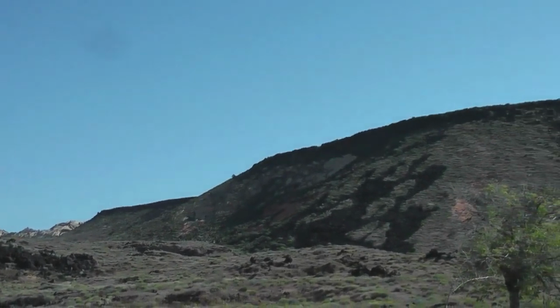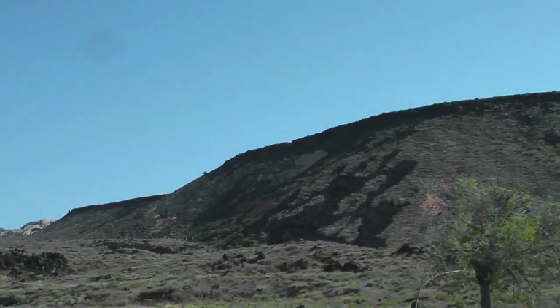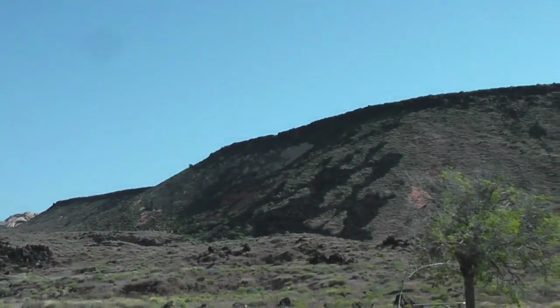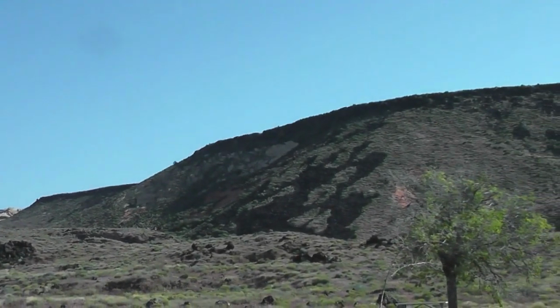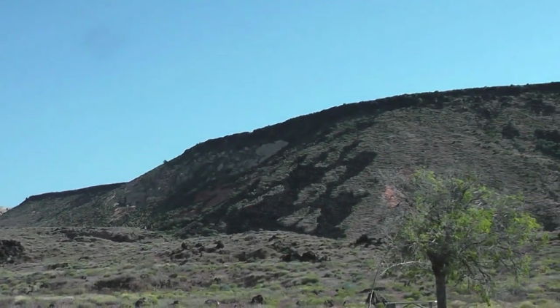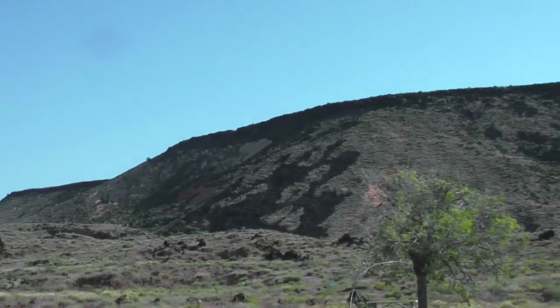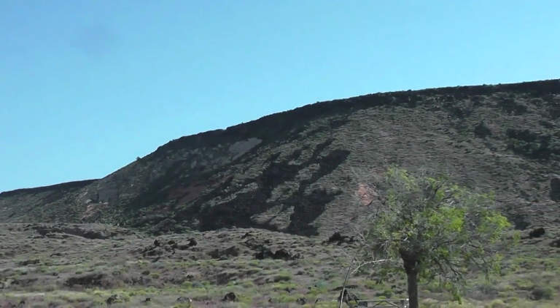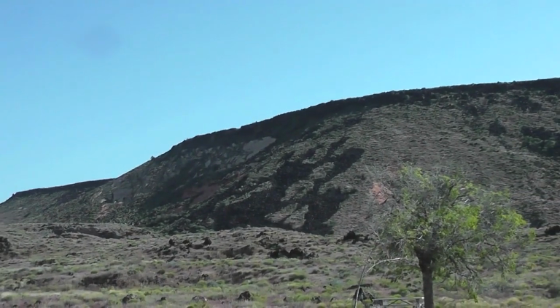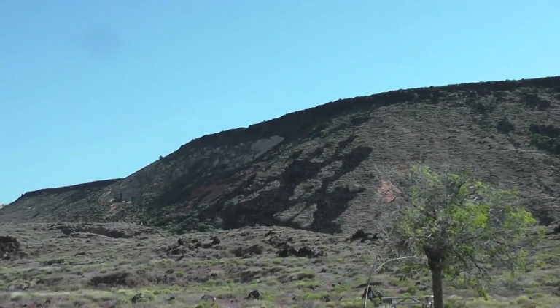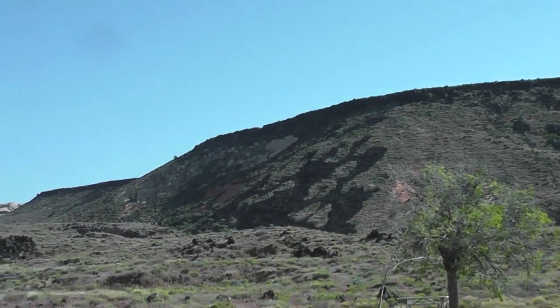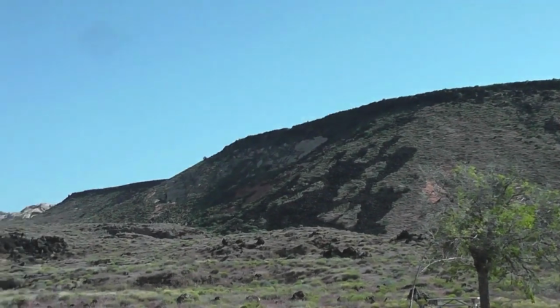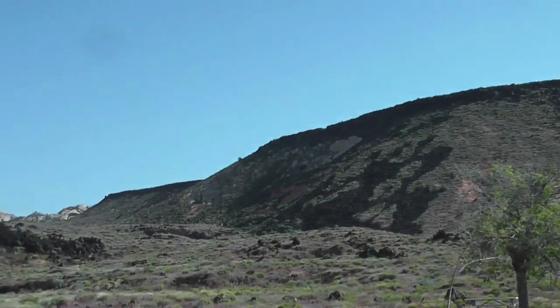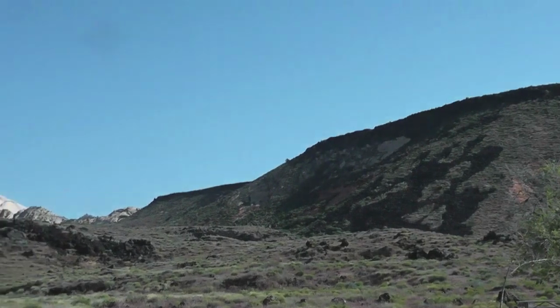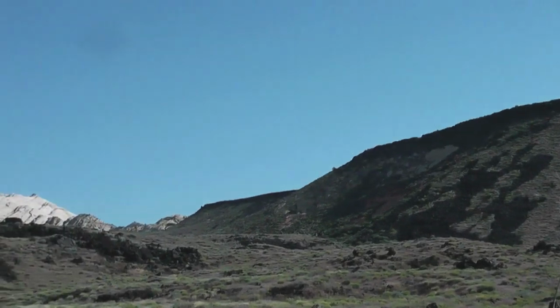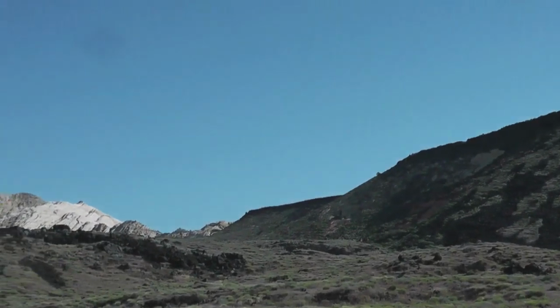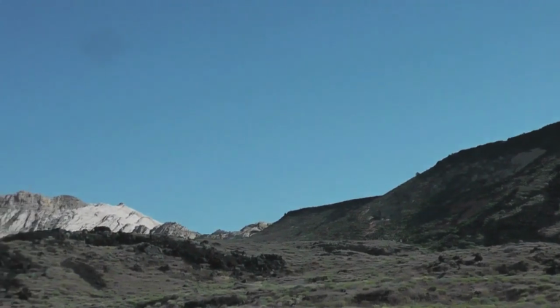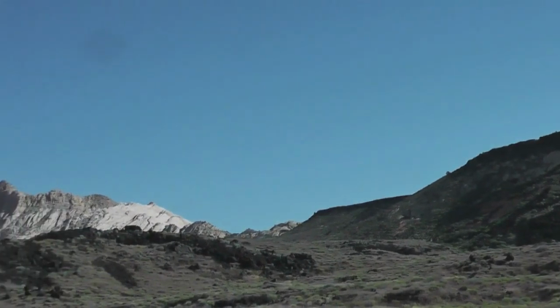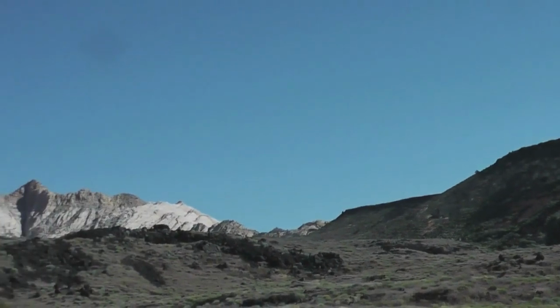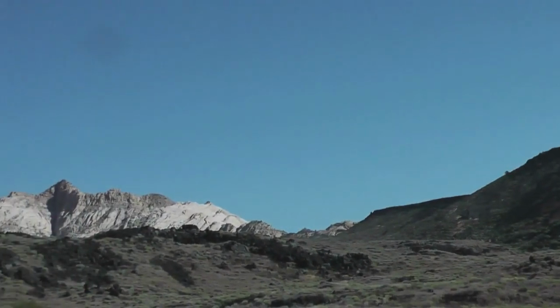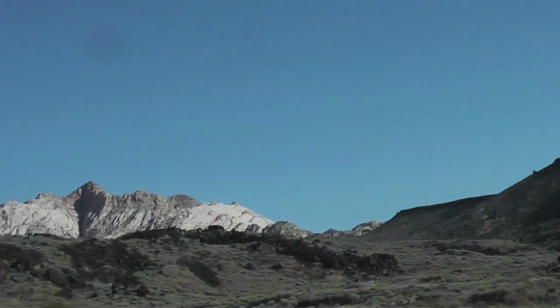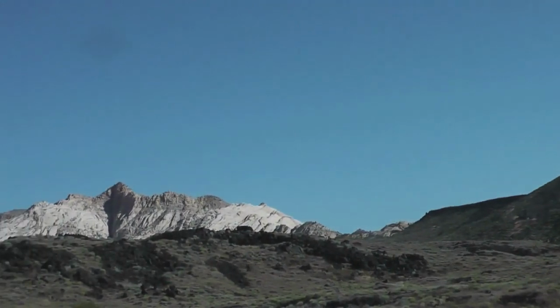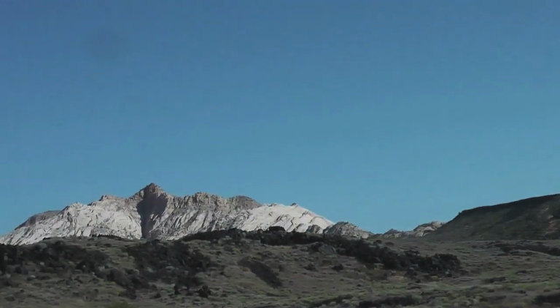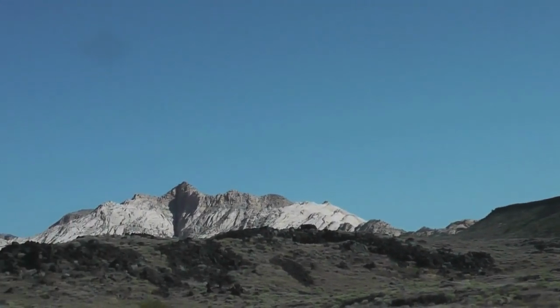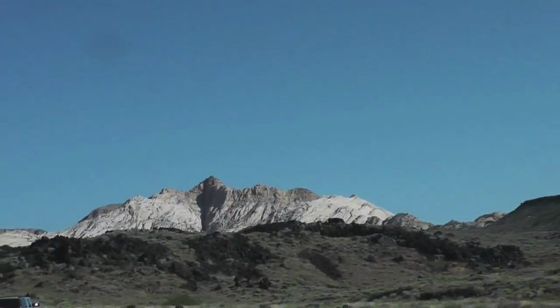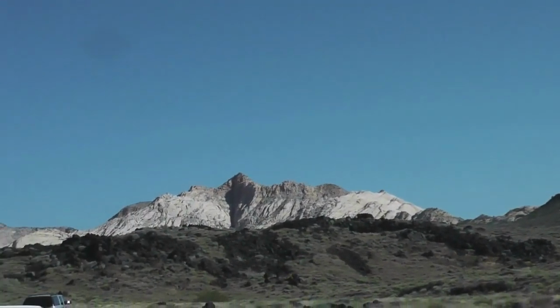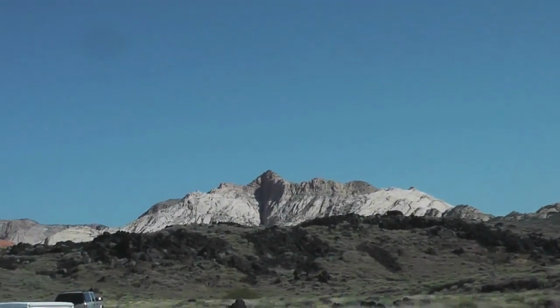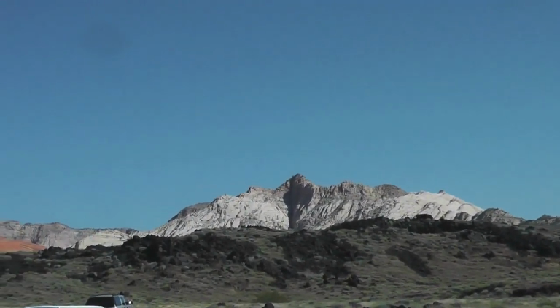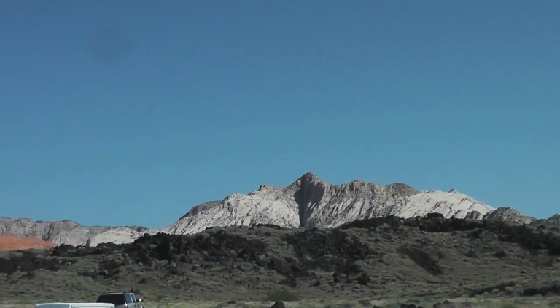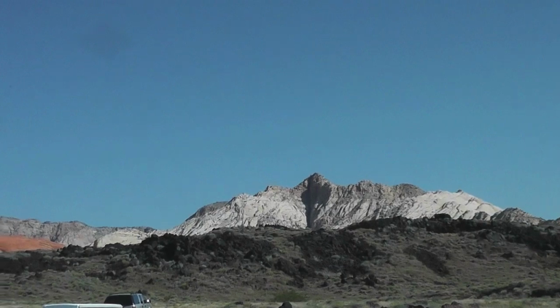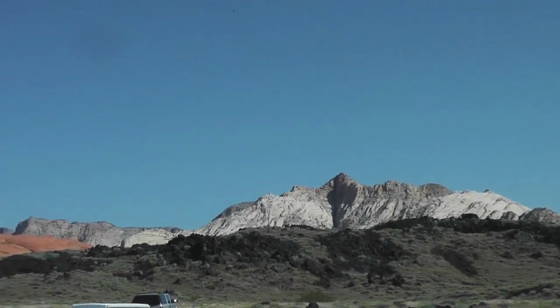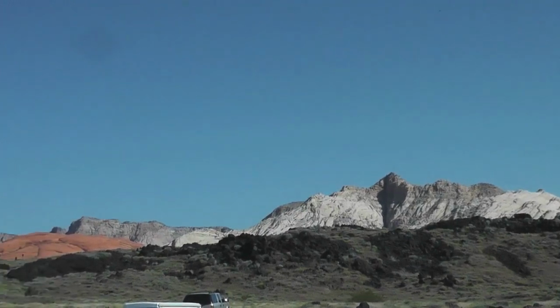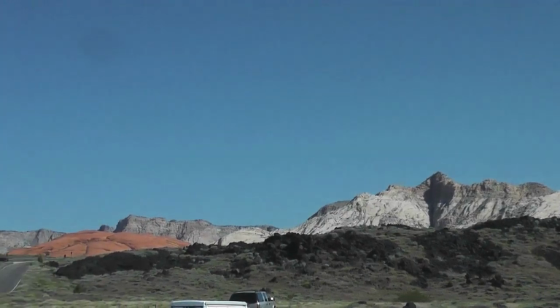Here's some basalt rock dotted with sagebrush. As you look over here, there's white sandstone — let's see if I can pan around here.